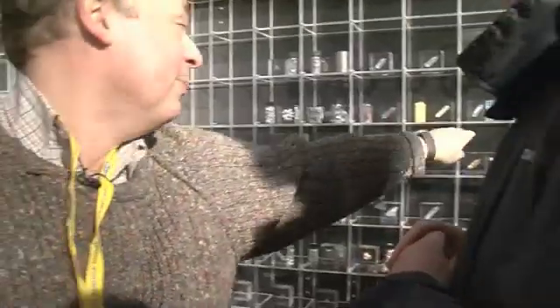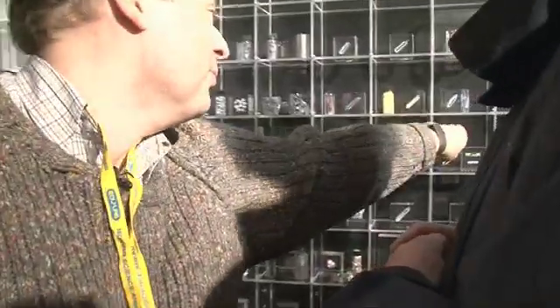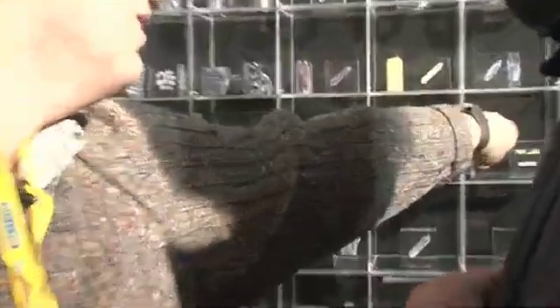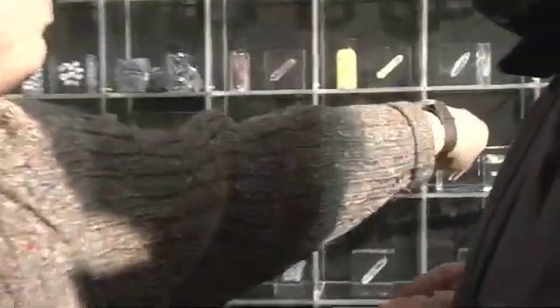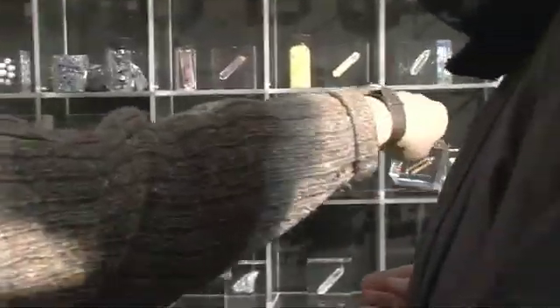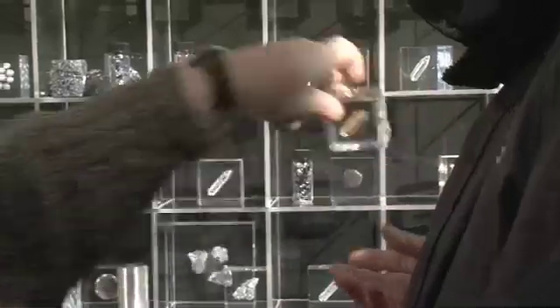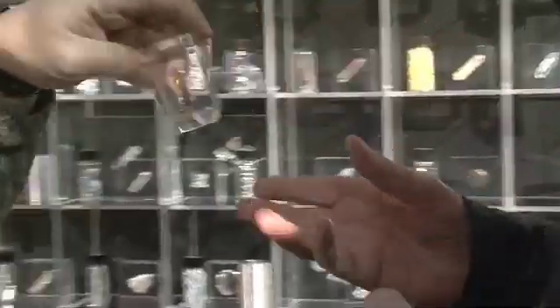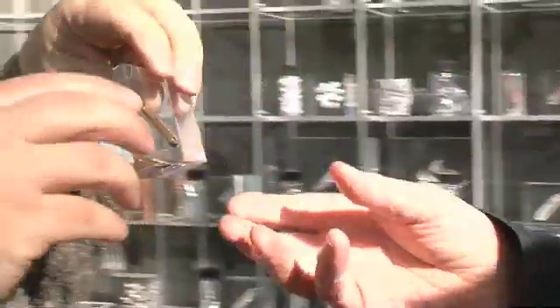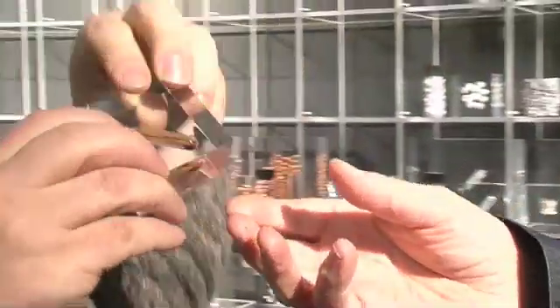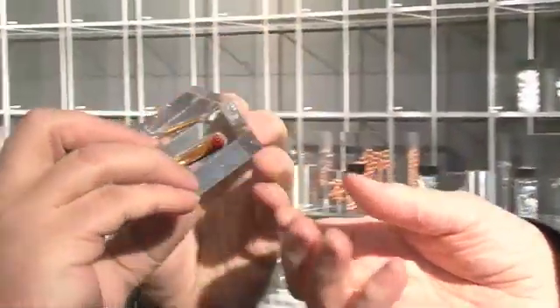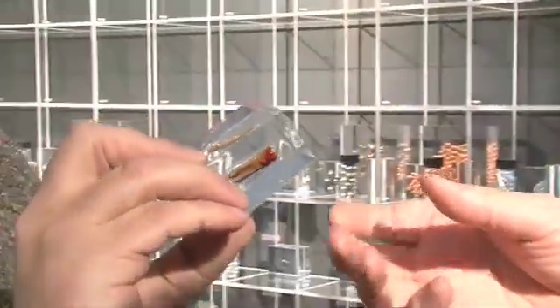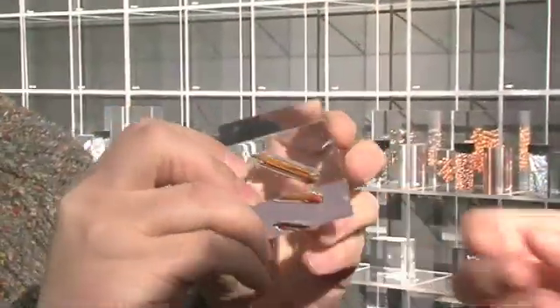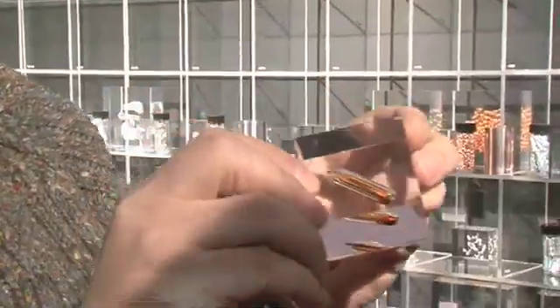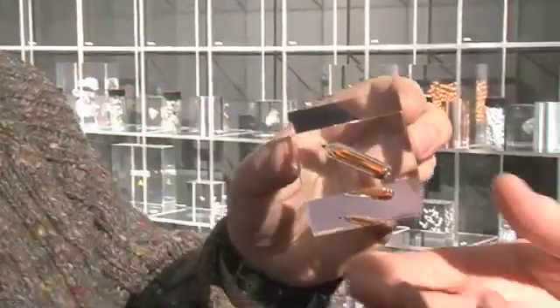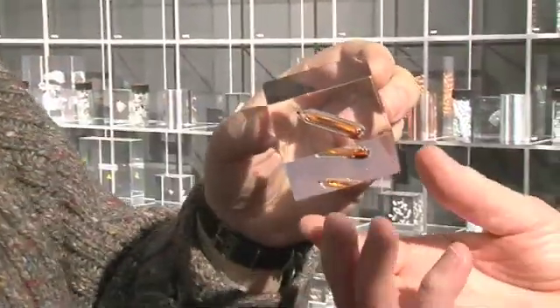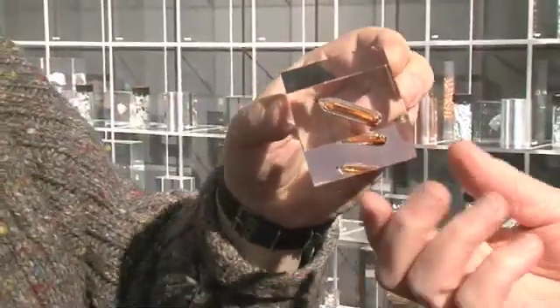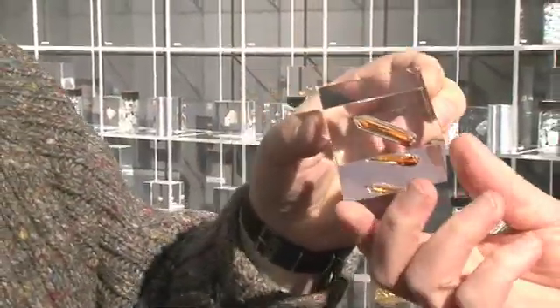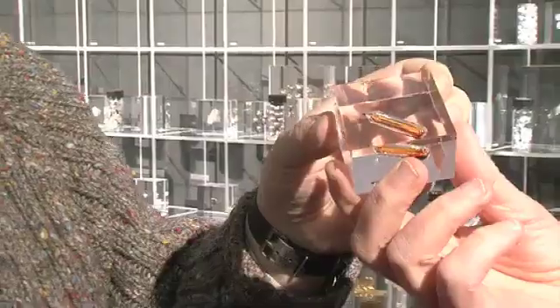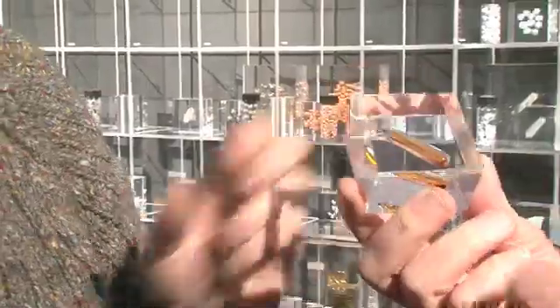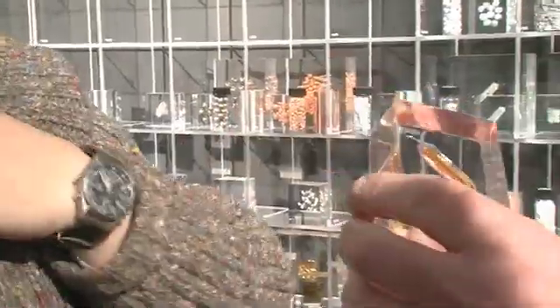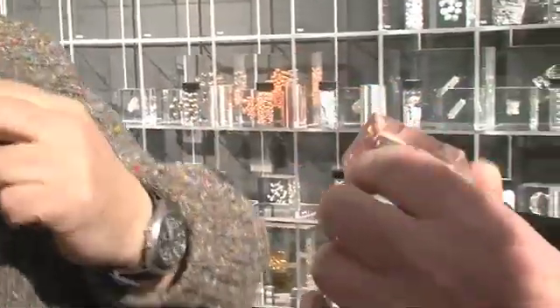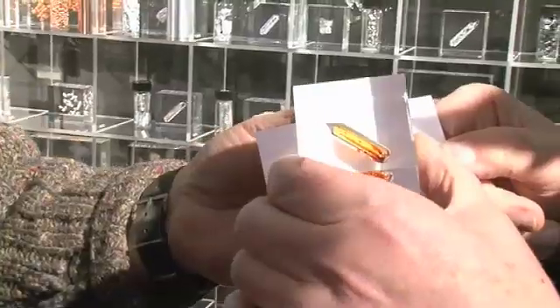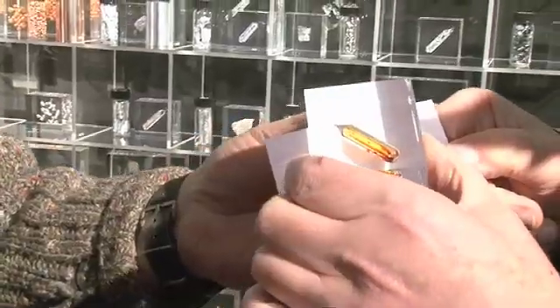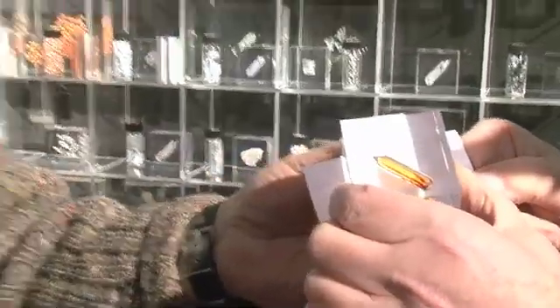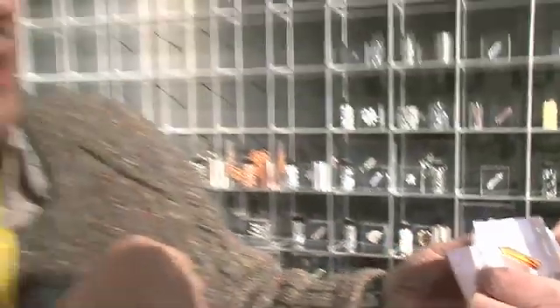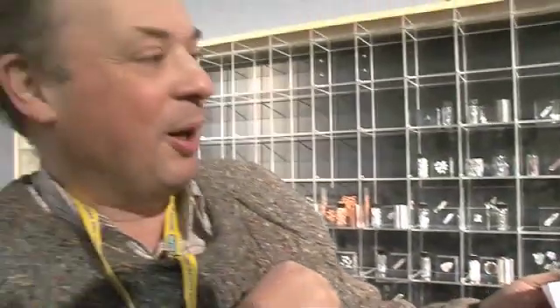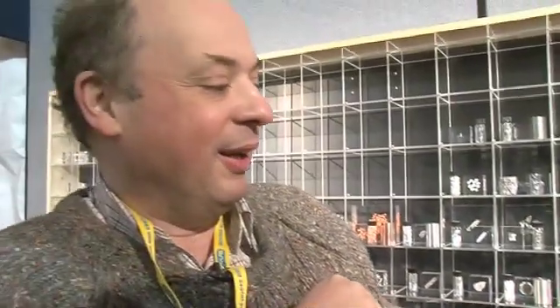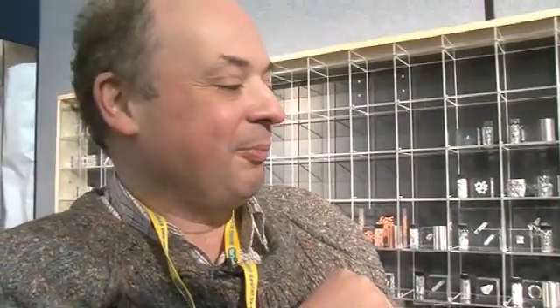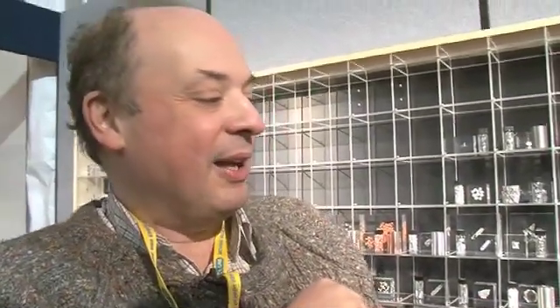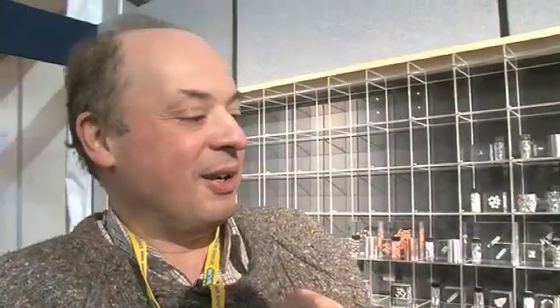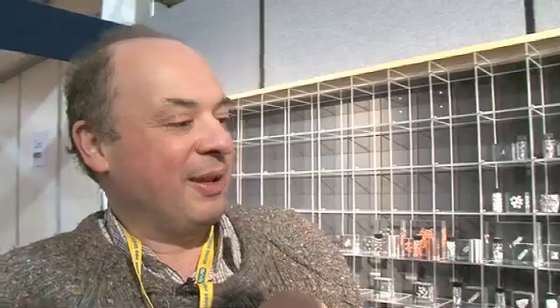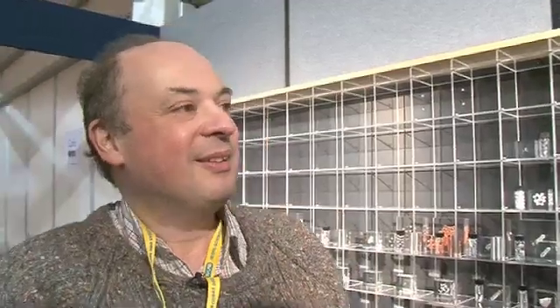Bromine is much easier to deal with, though I call this the Houdini element, because almost however you package it, it escapes. I've not found a bottle that will contain it permanently — even glass.